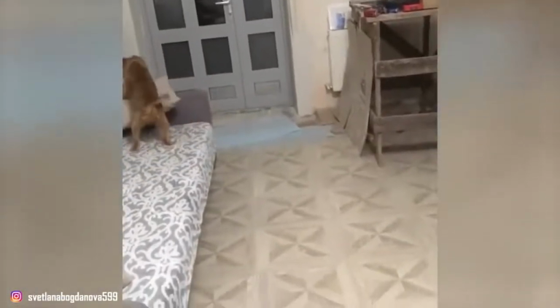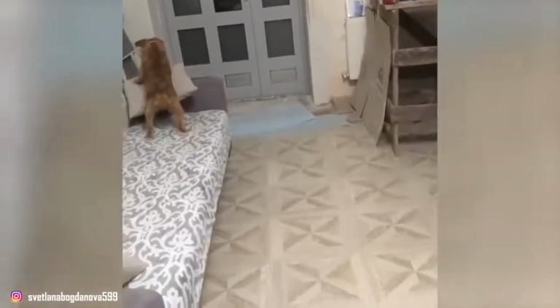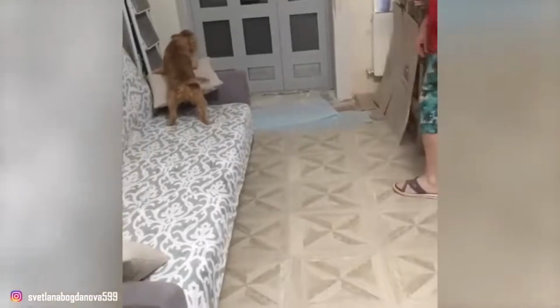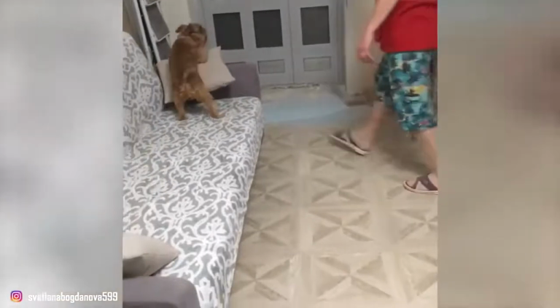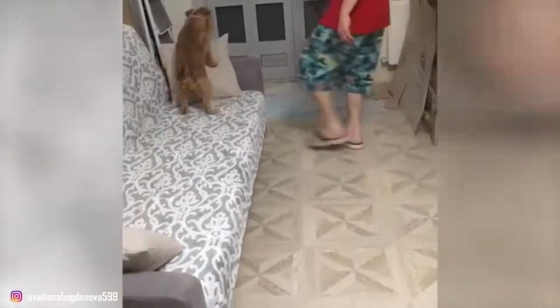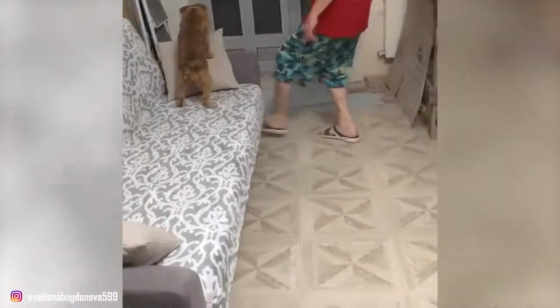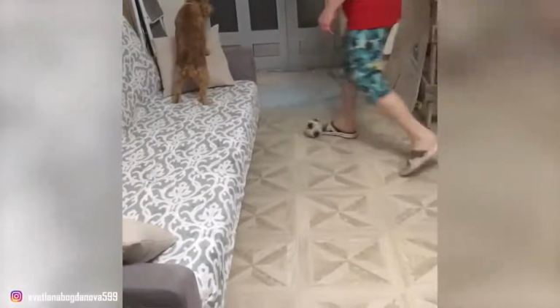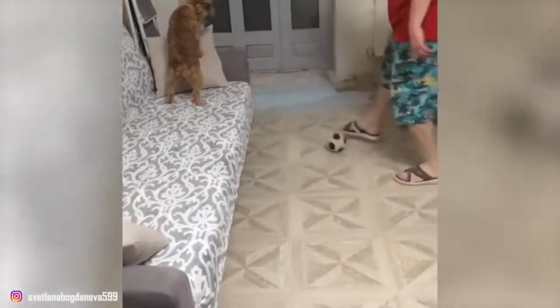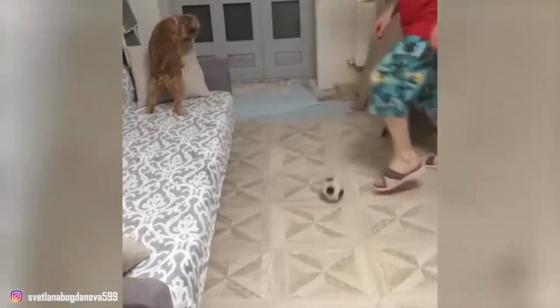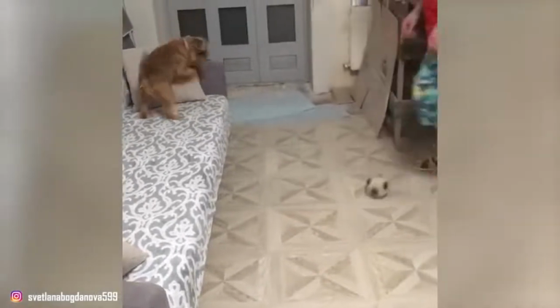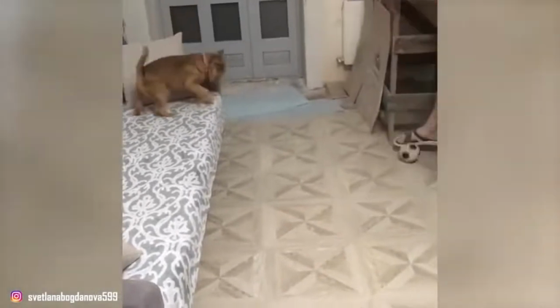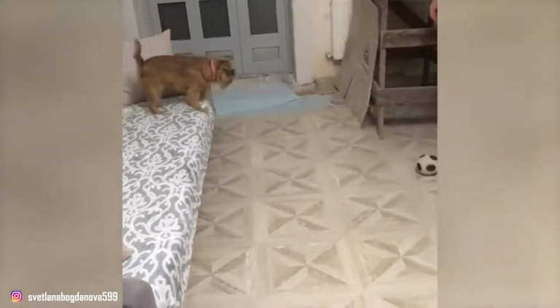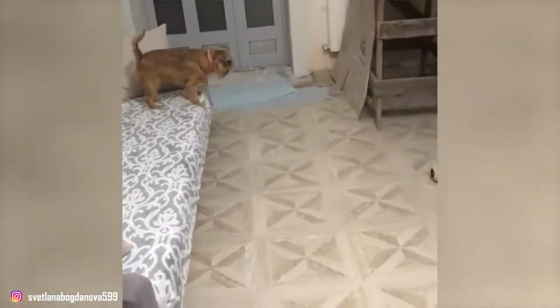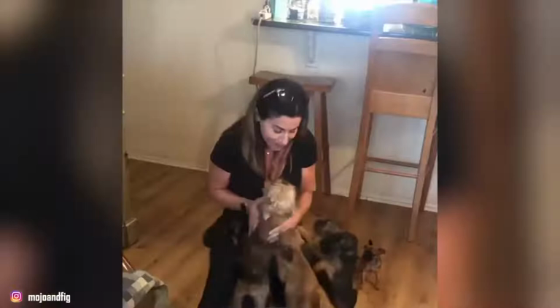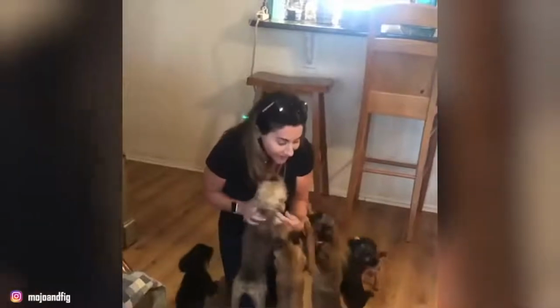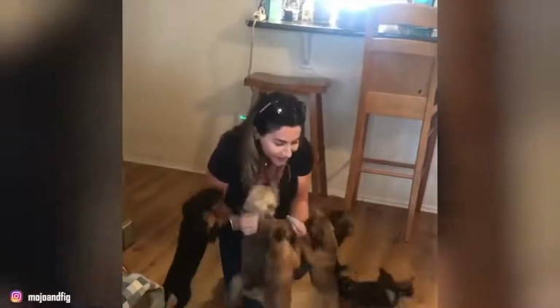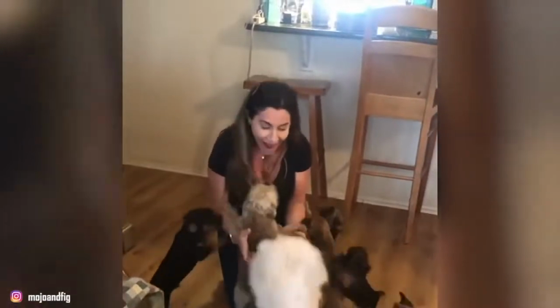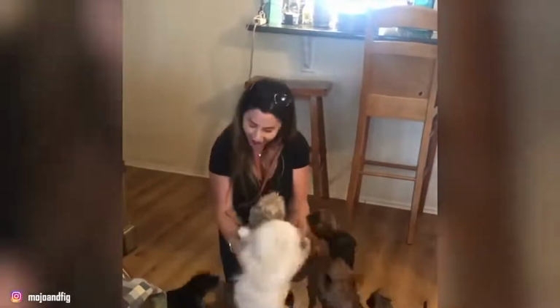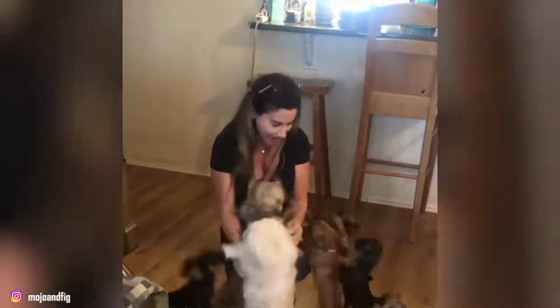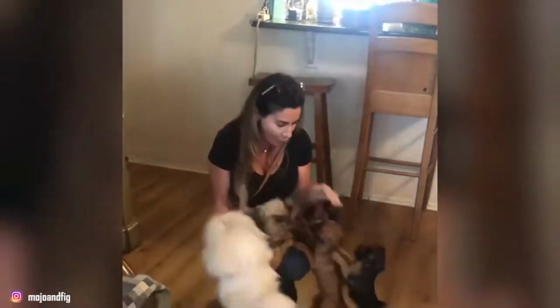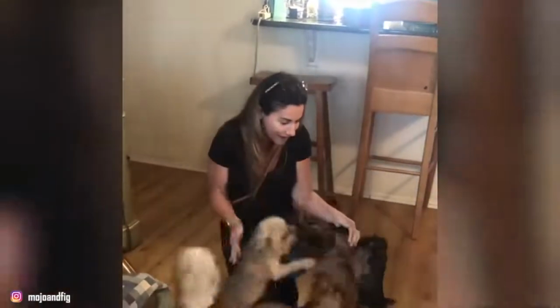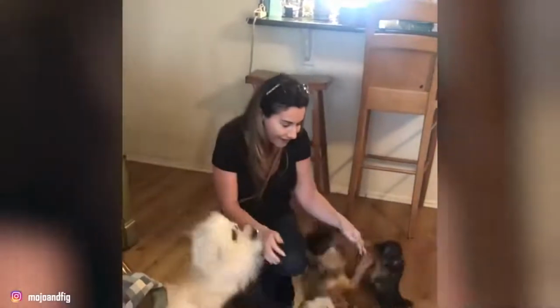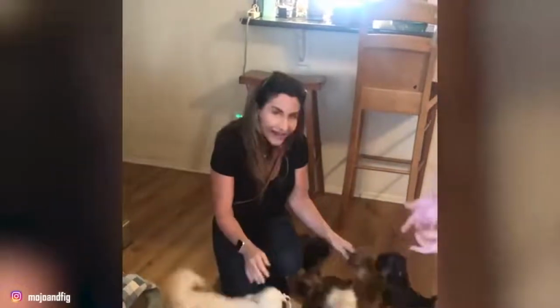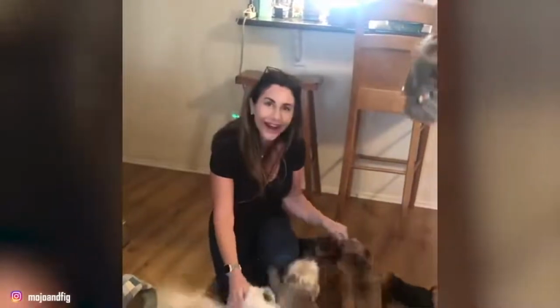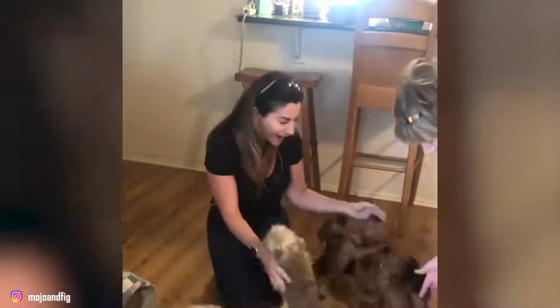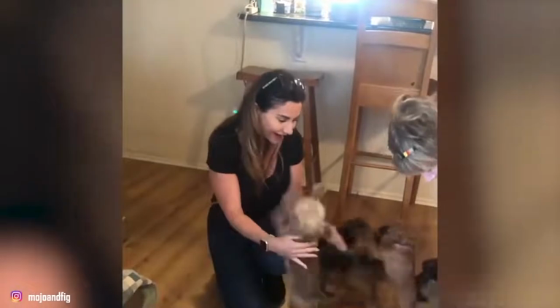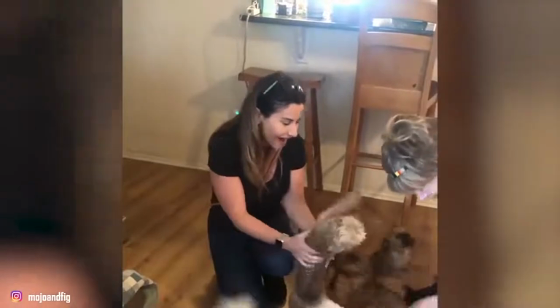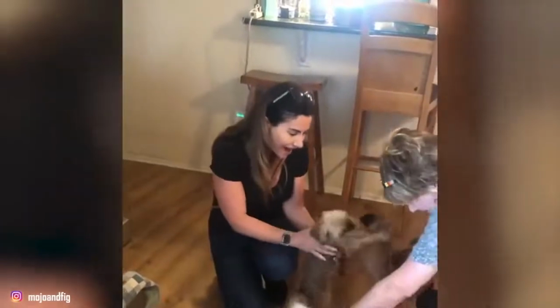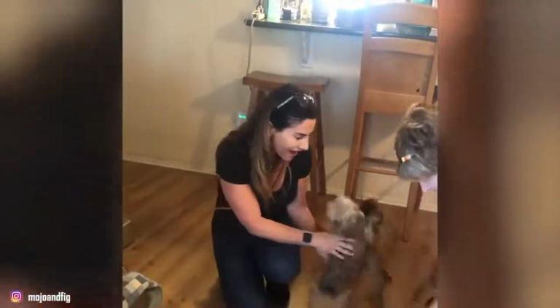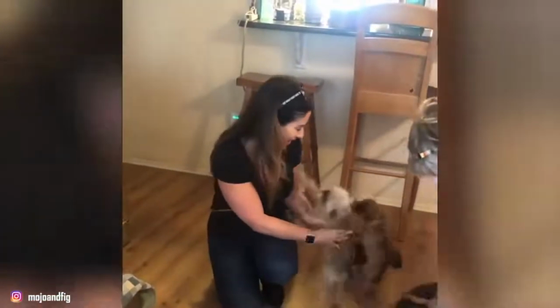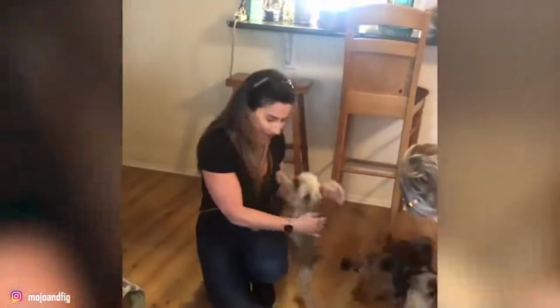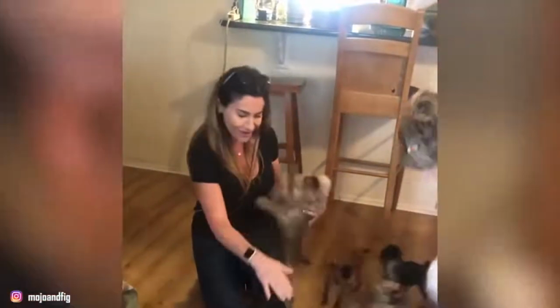The Belgian Griffon does not require a particular diet. As with all dogs, it must be of good quality and varied. Its food must above all be adapted to its age, its state of health, and its level of physical exercise.